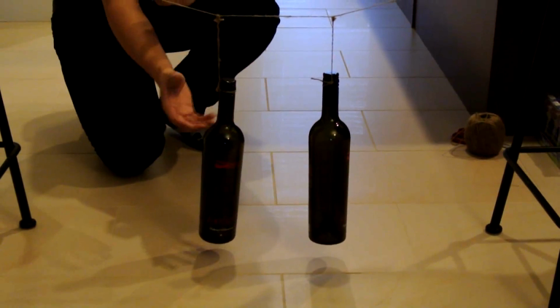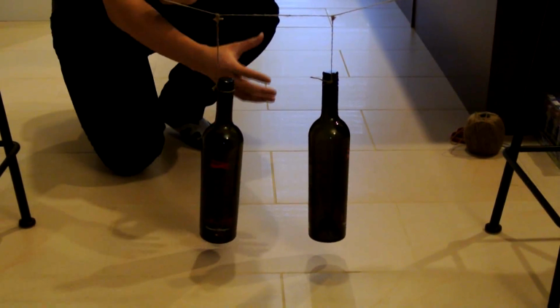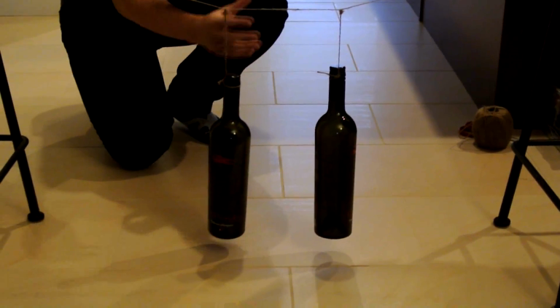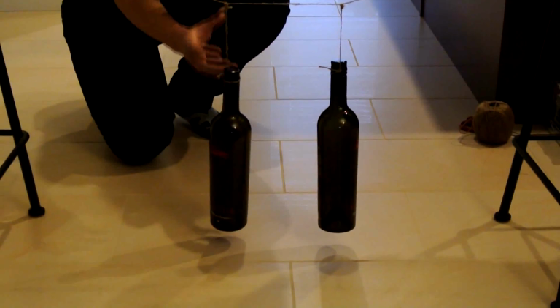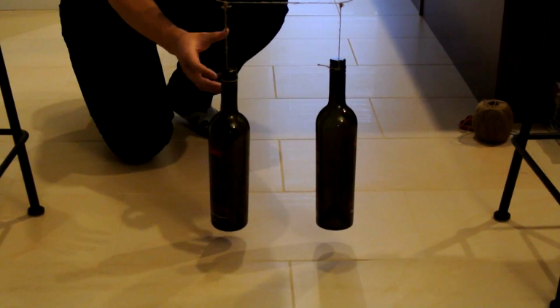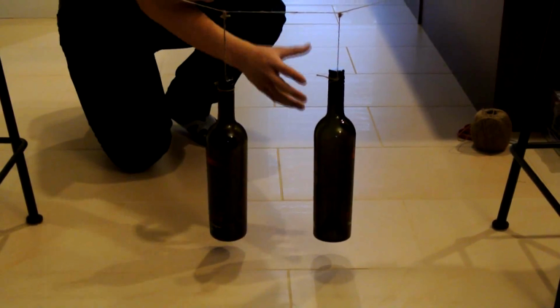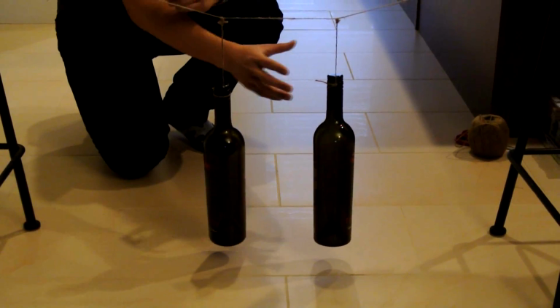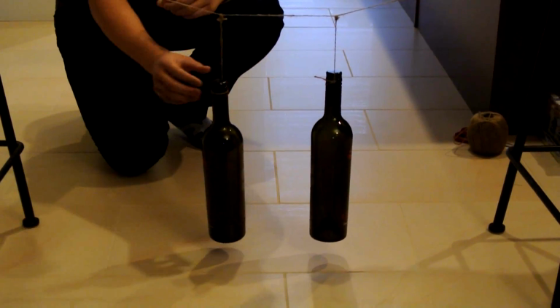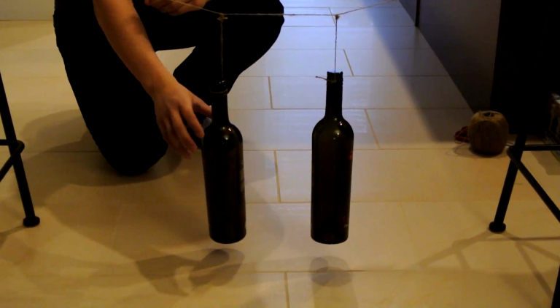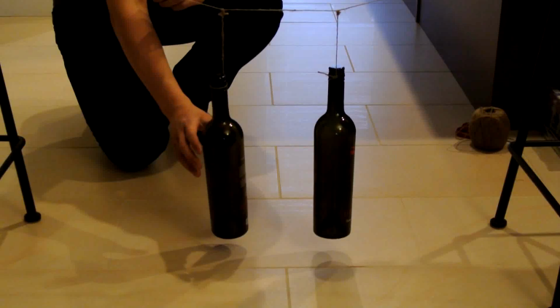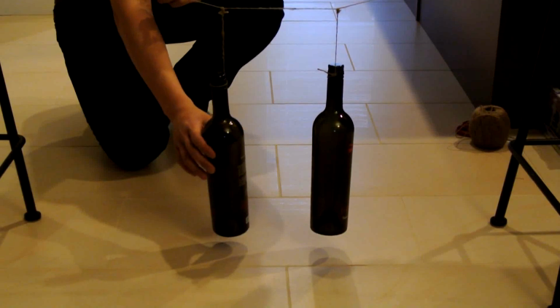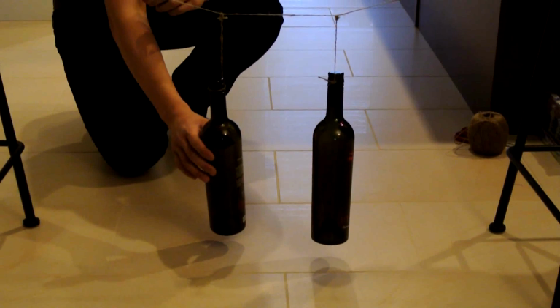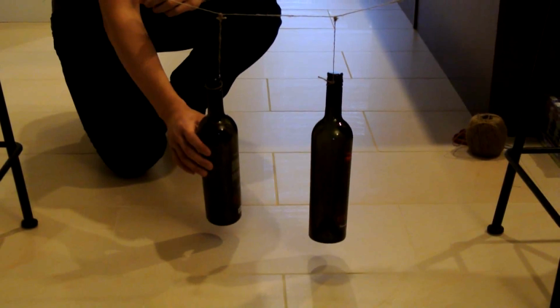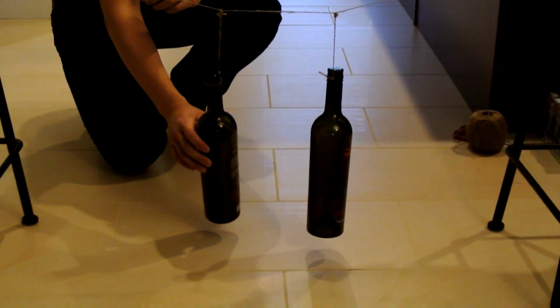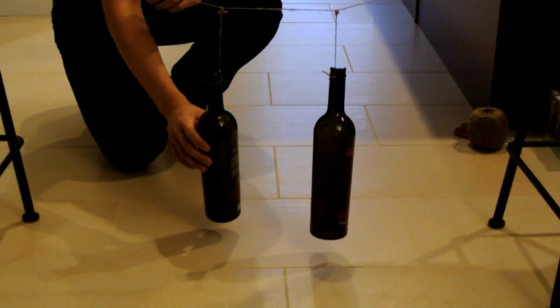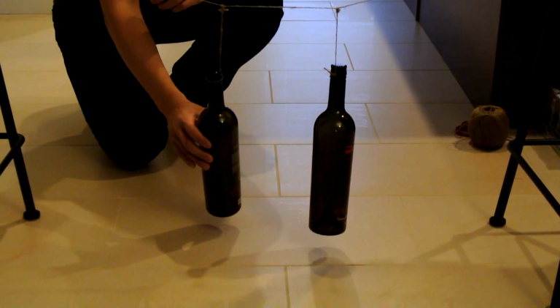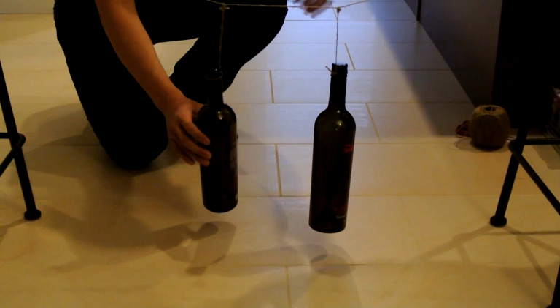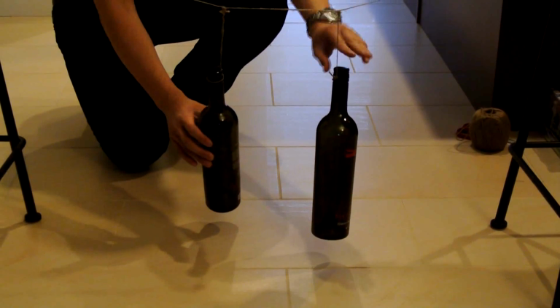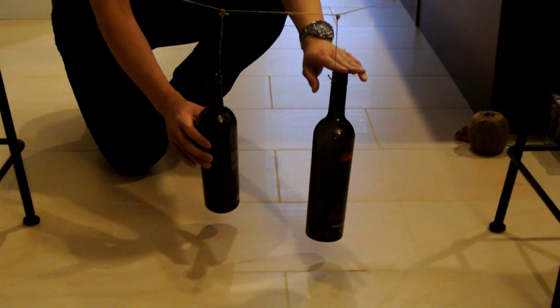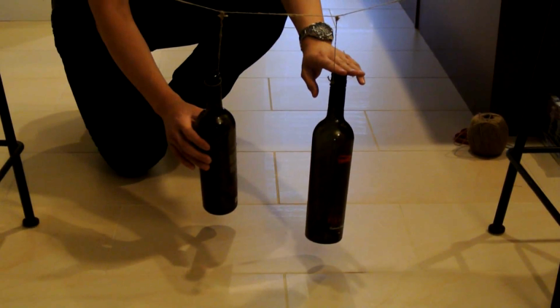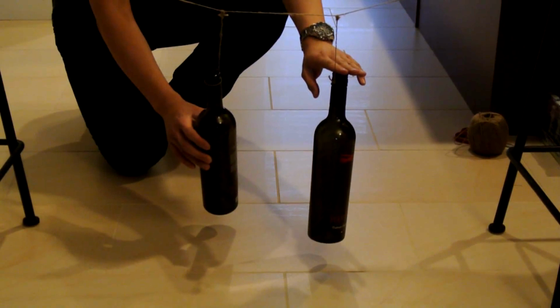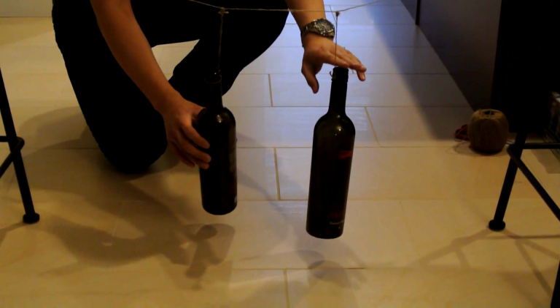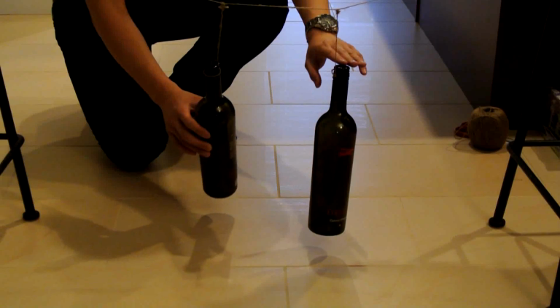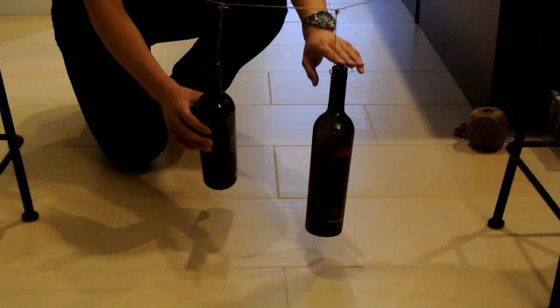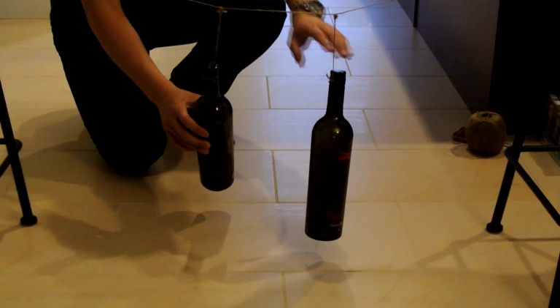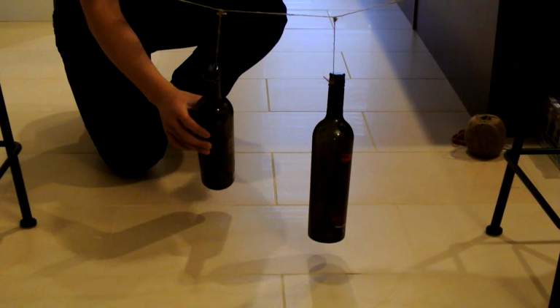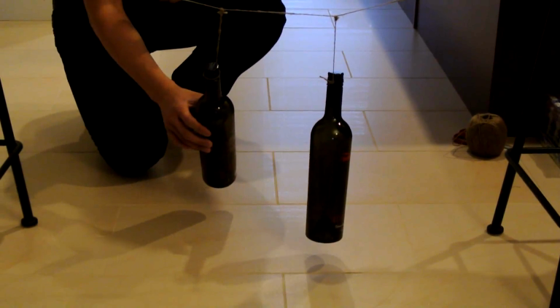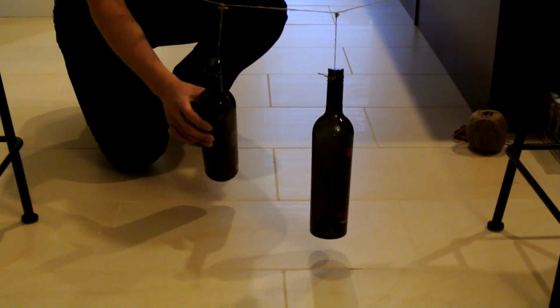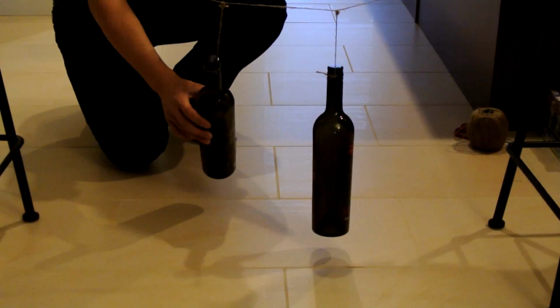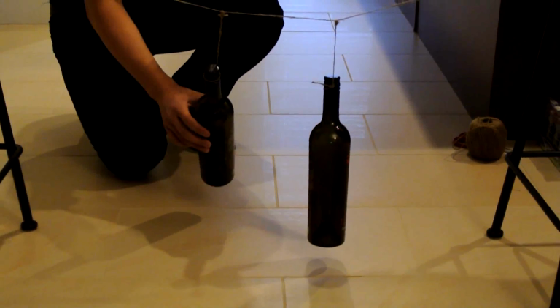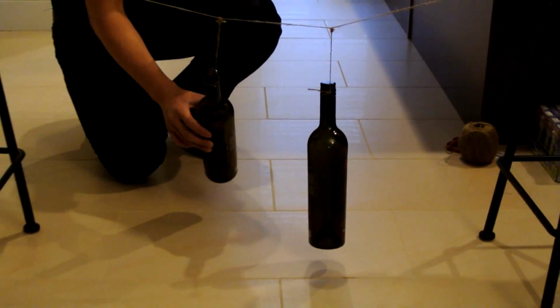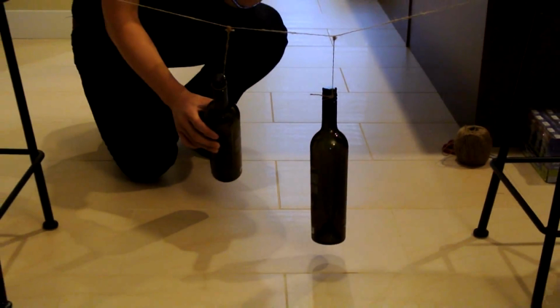So first of all, I'm going to swing this red wine bottle and keep this one remaining still. I'll let you guys see how this conservation of energy works in this experiment. So I'm going to swing this.